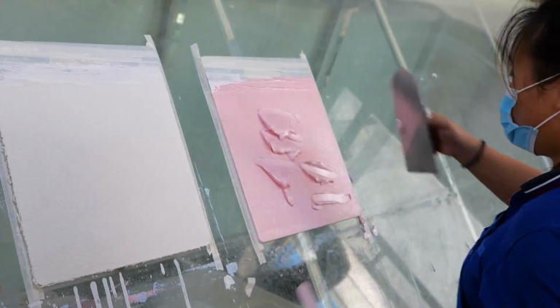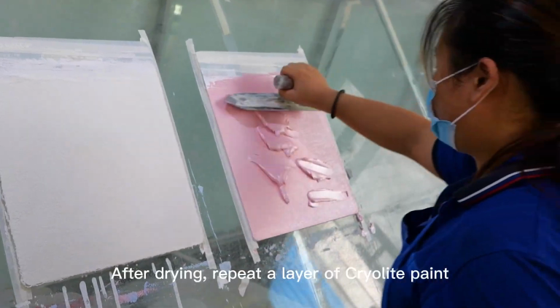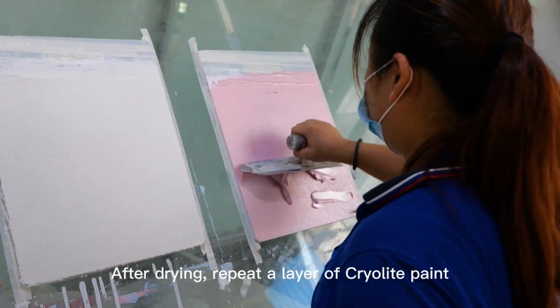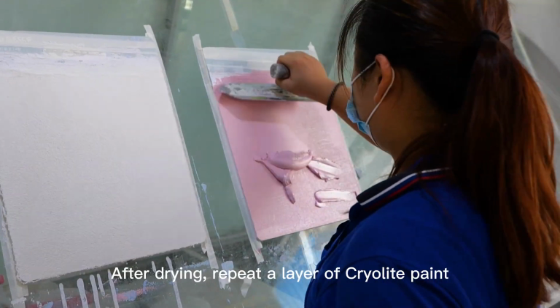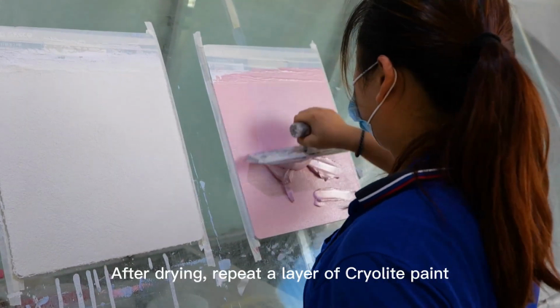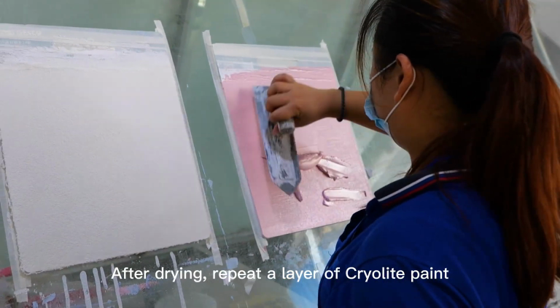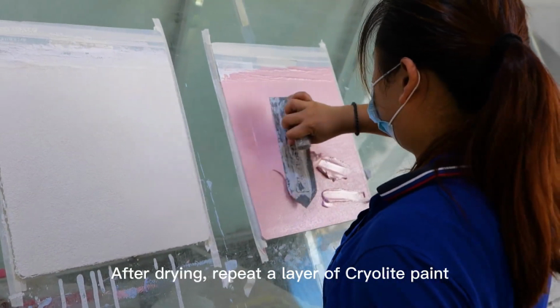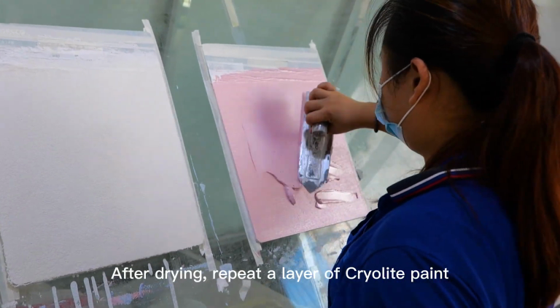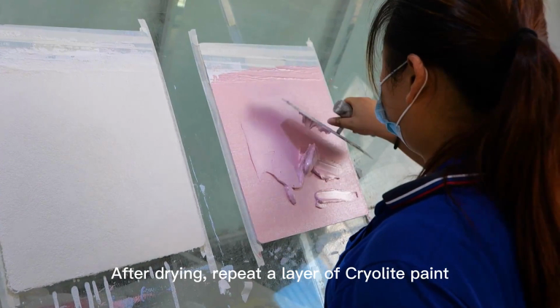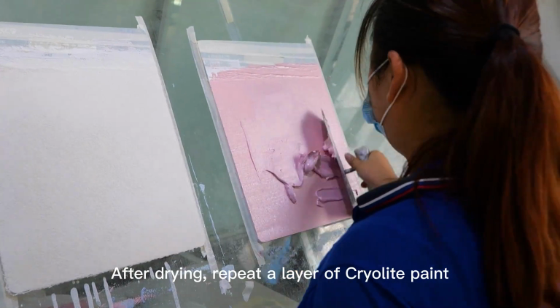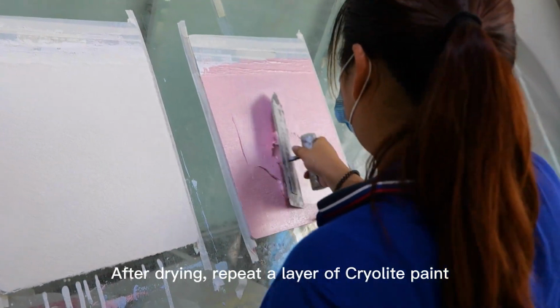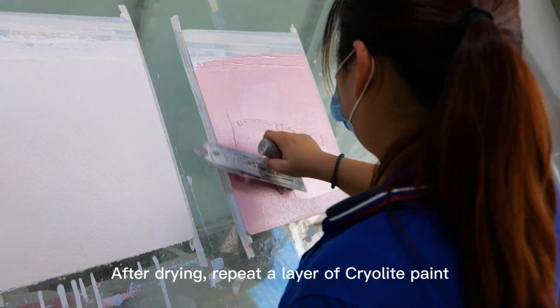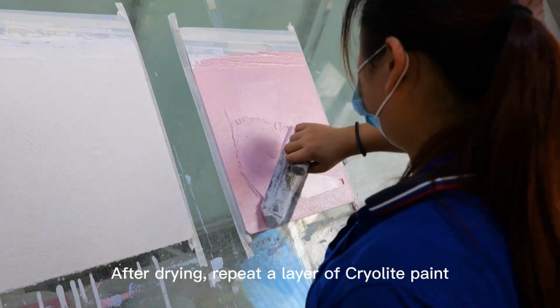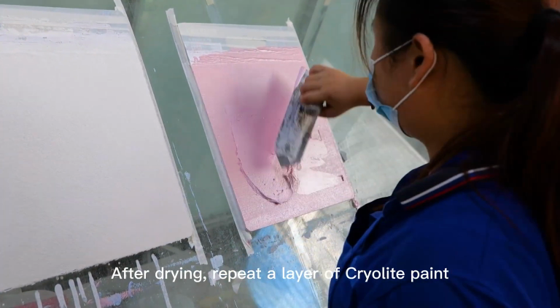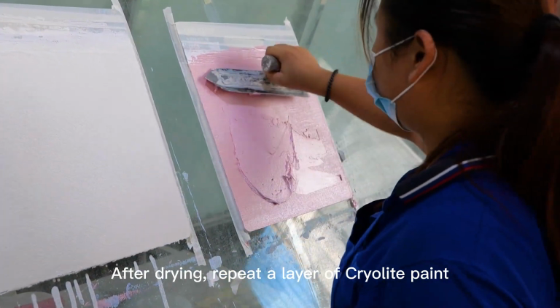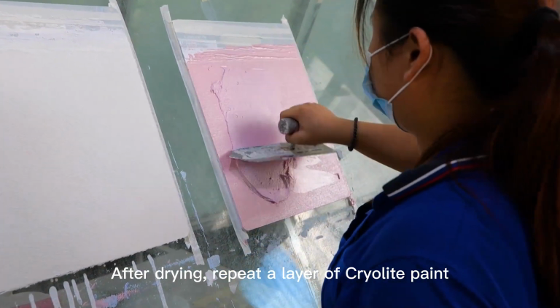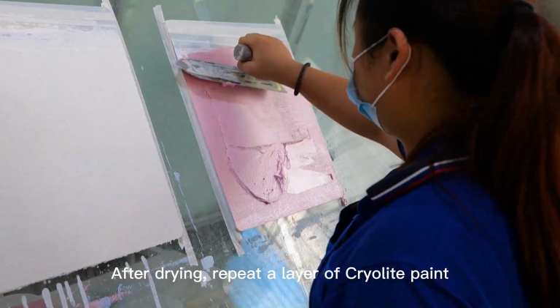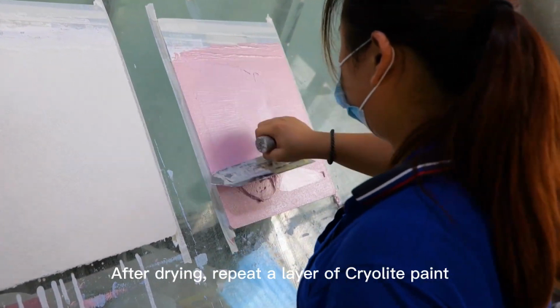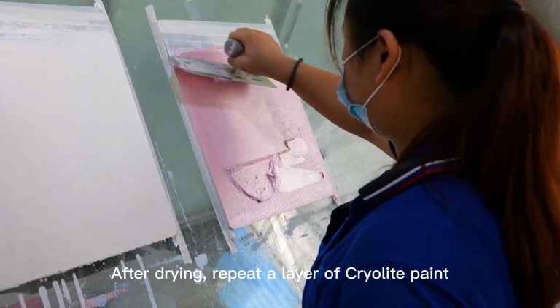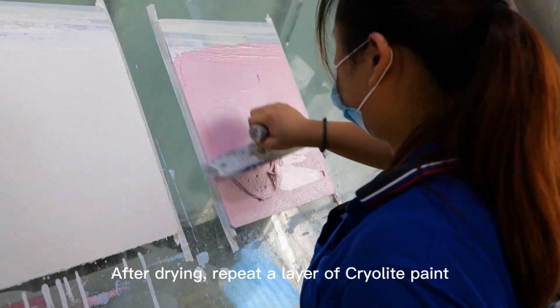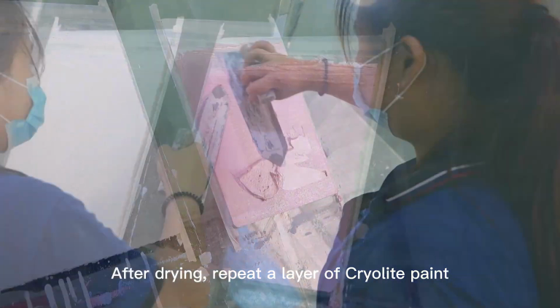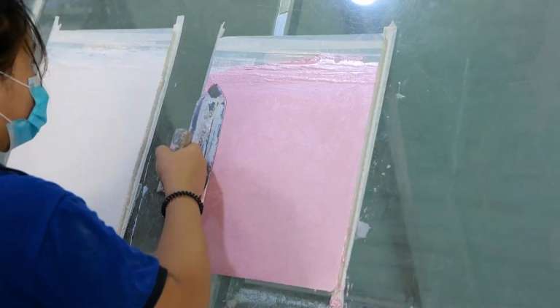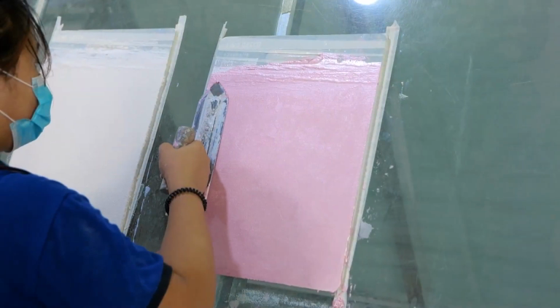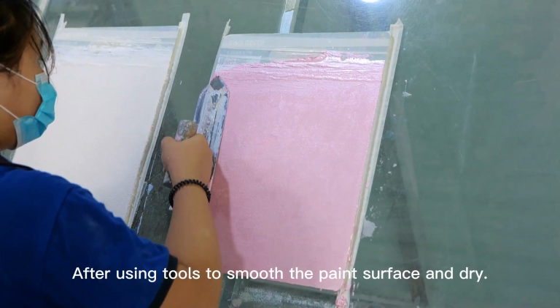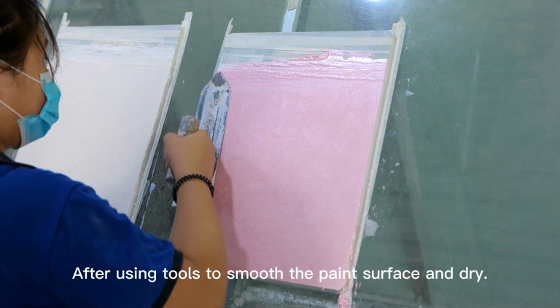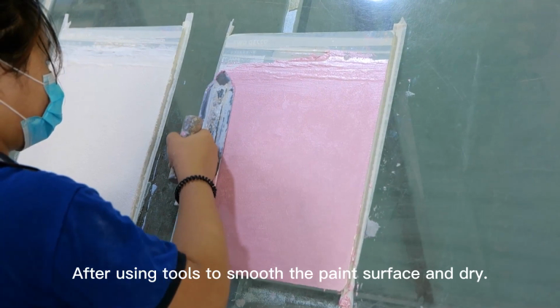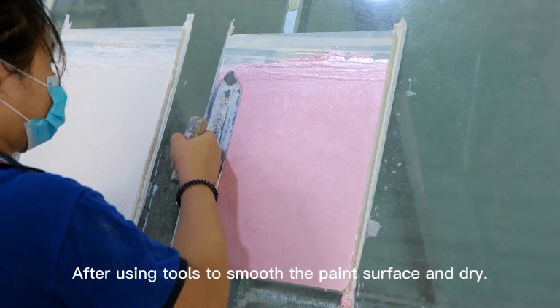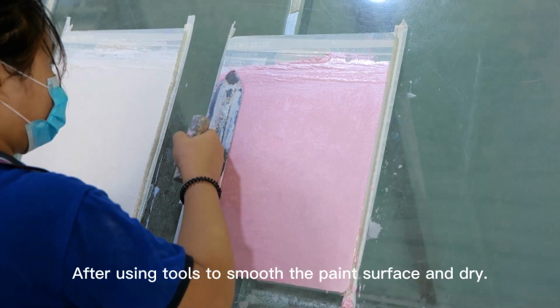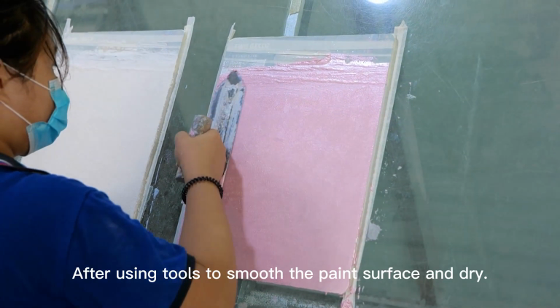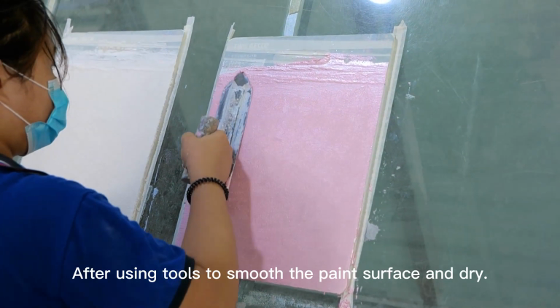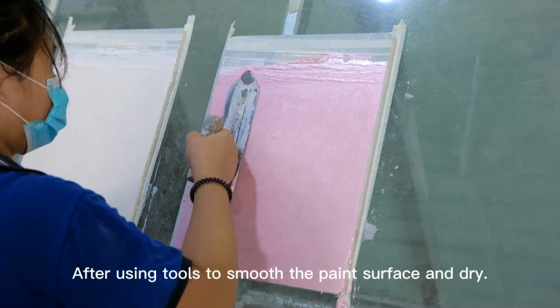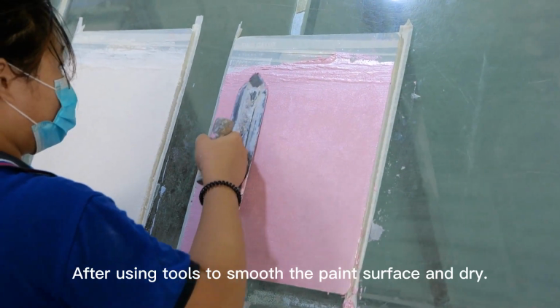After drying, repeat a layer of cryolite paint. After using tools to smooth the paint surface and dry.